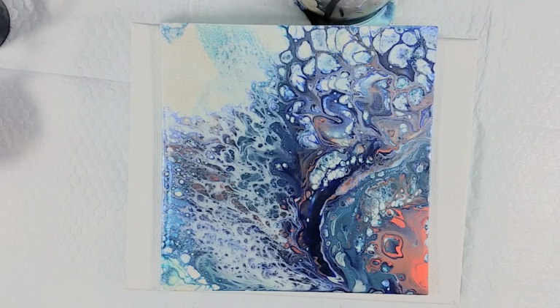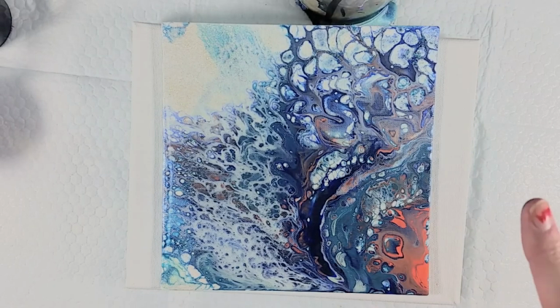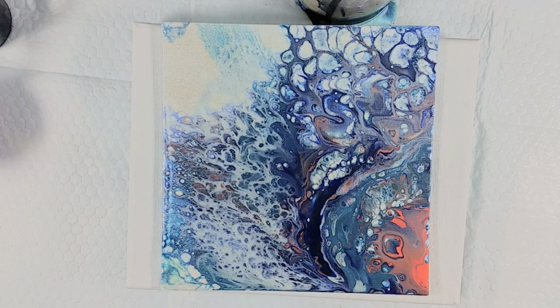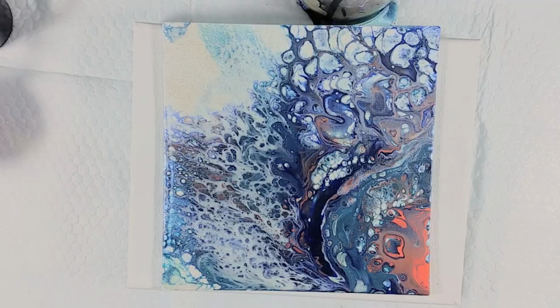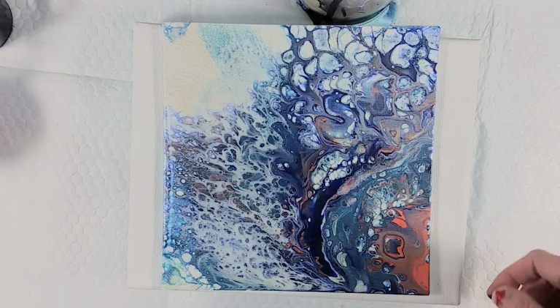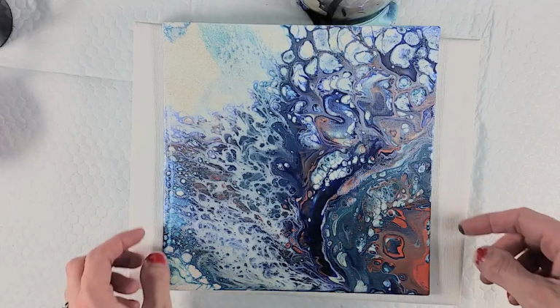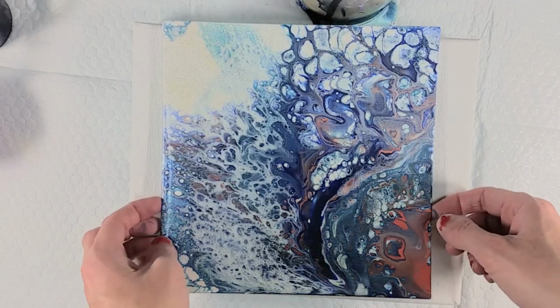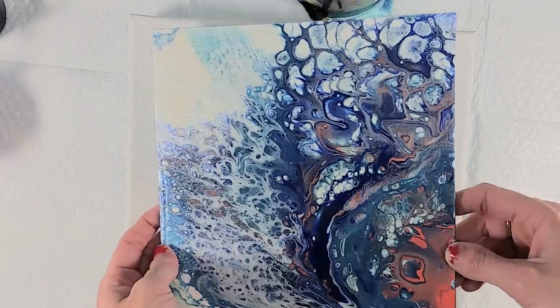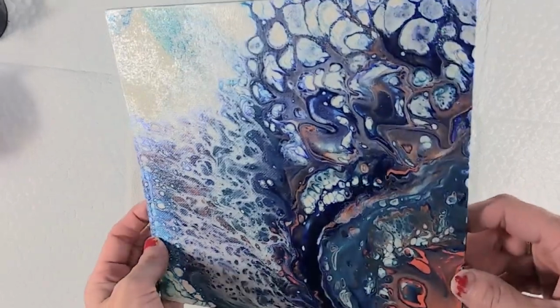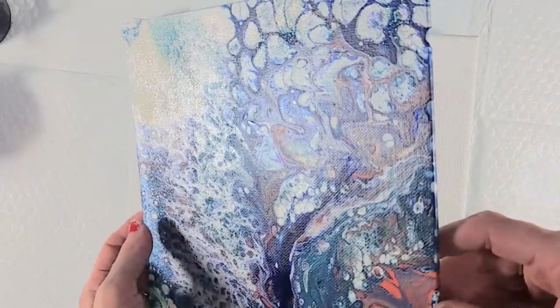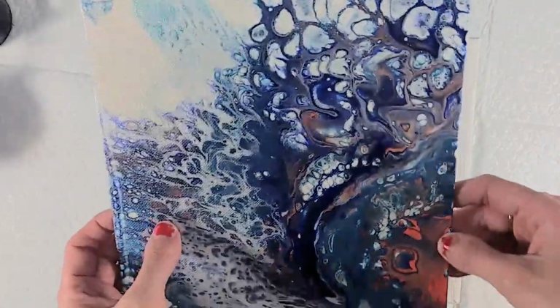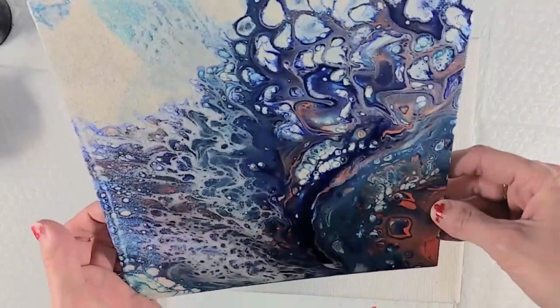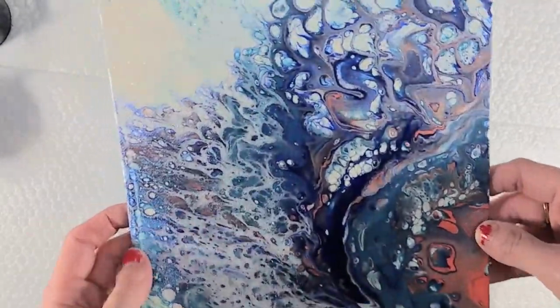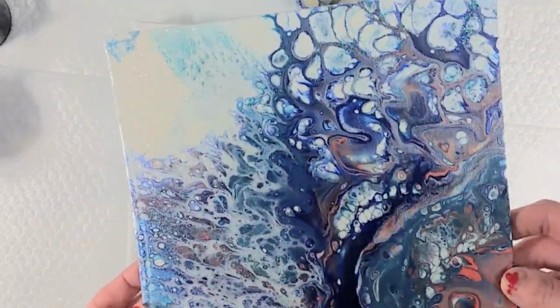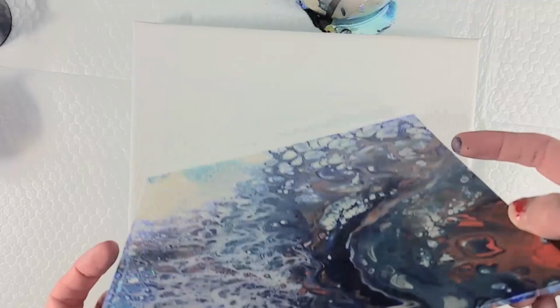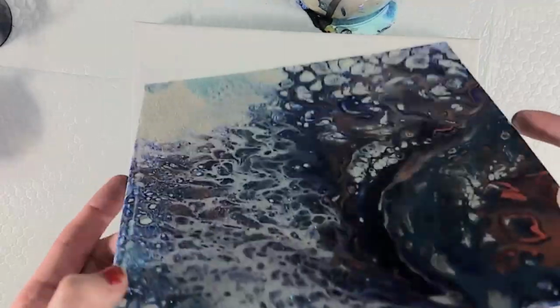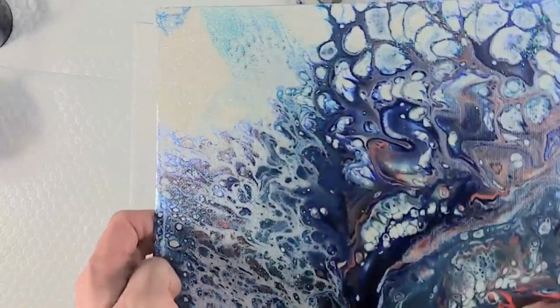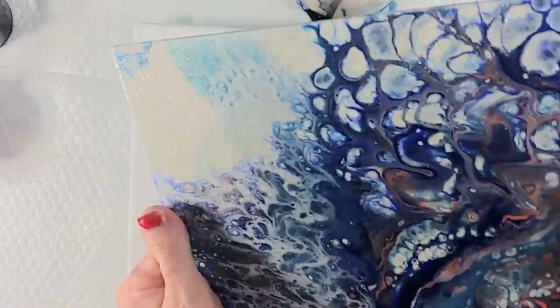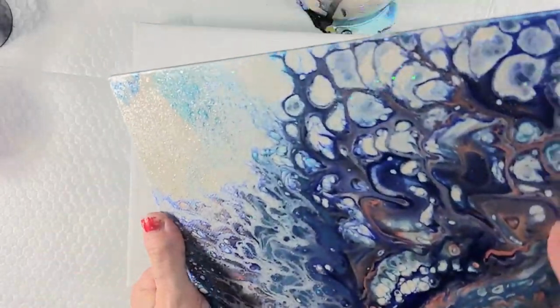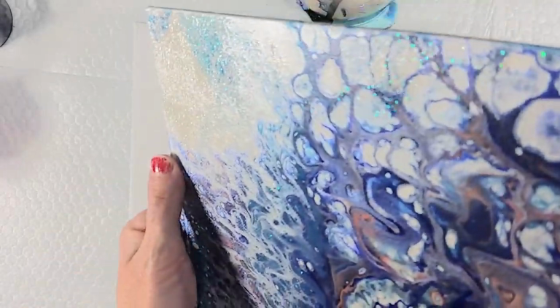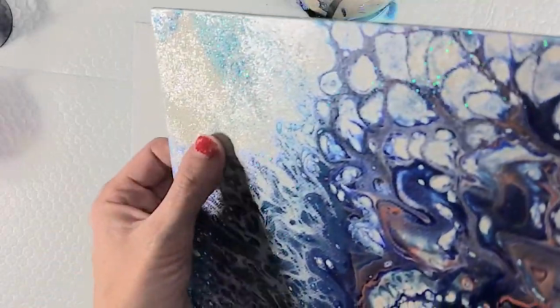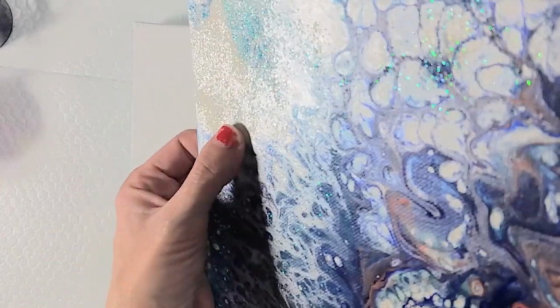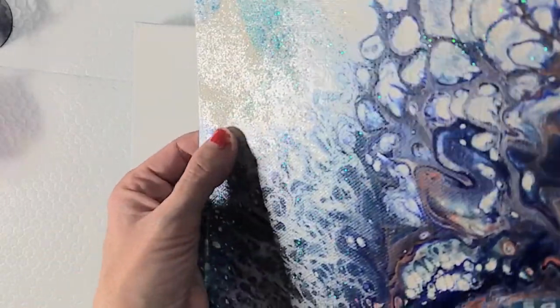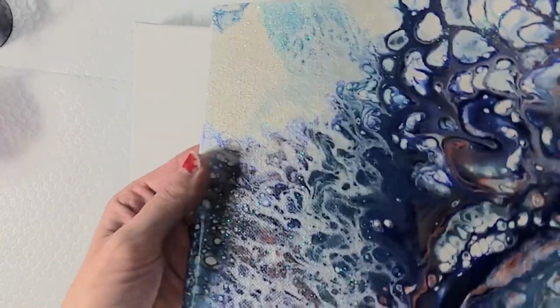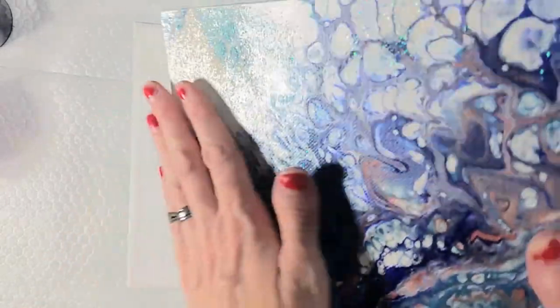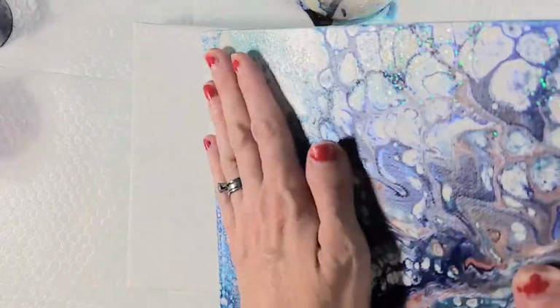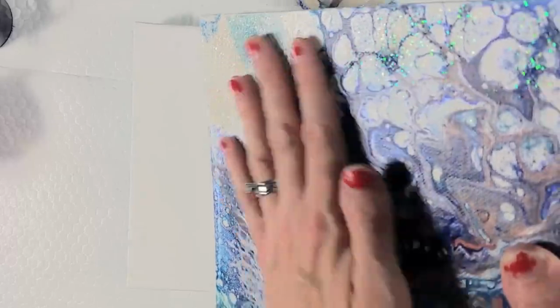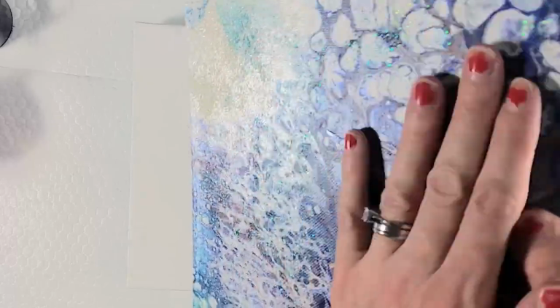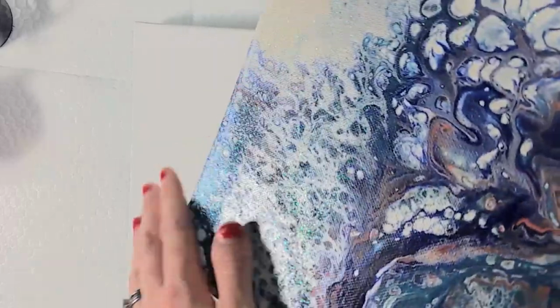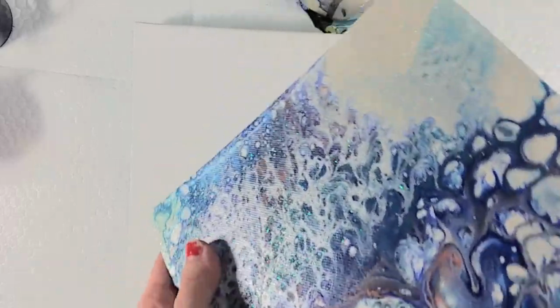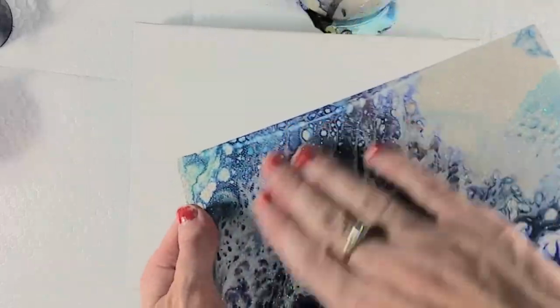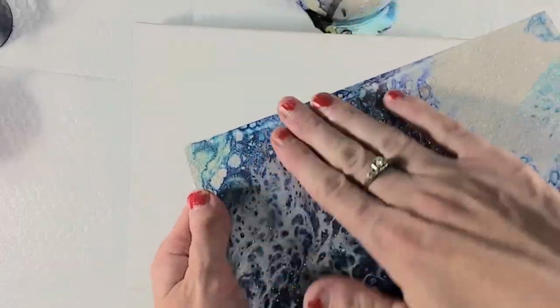Hi guys, welcome back to my channel. I had a request to see the glitter painting dried, so here it is. If you haven't seen it, I will link to it in the description bar. They wanted to see how the glitter is sticking, and it's on there, you can see pretty well.